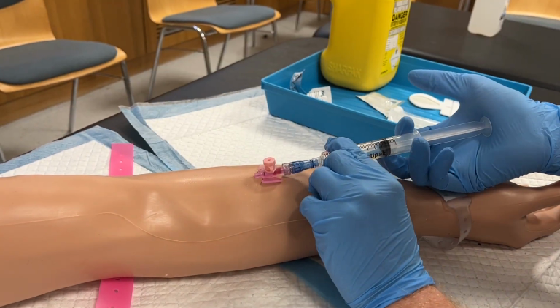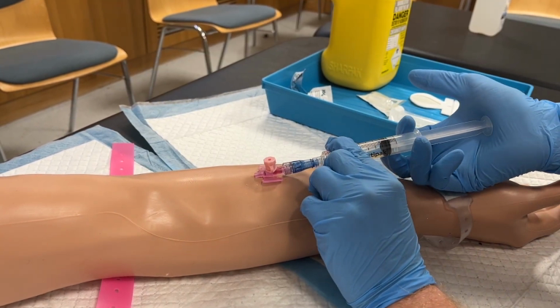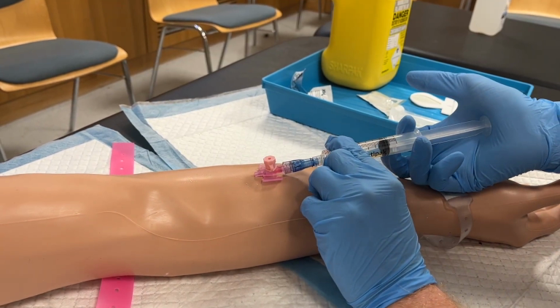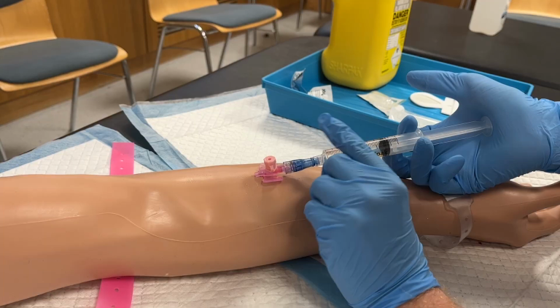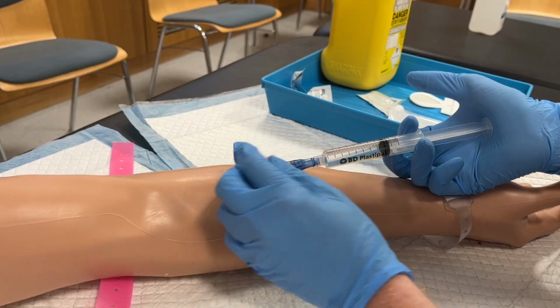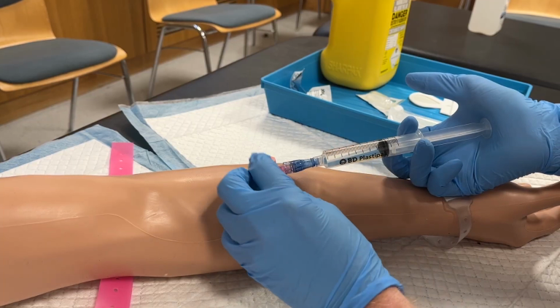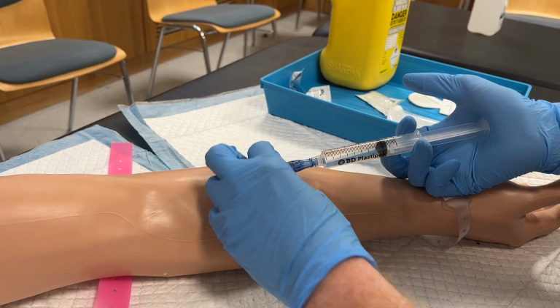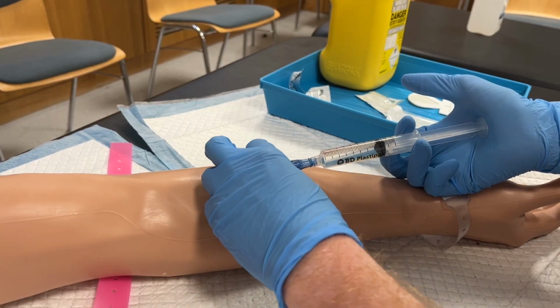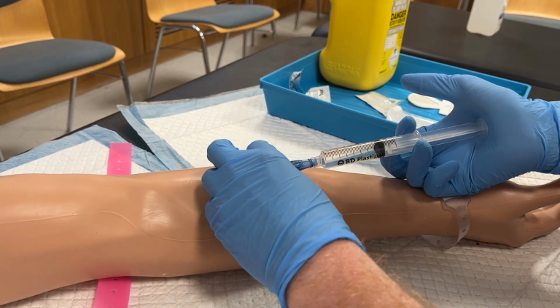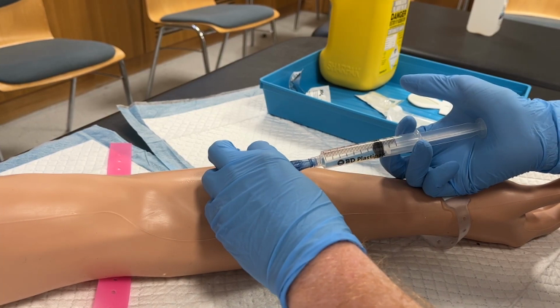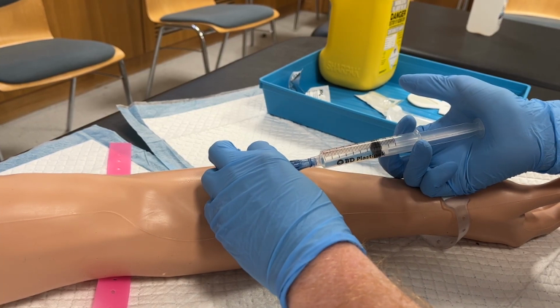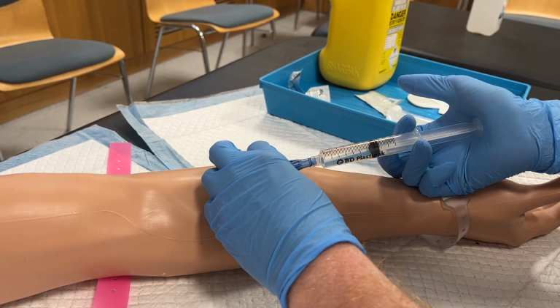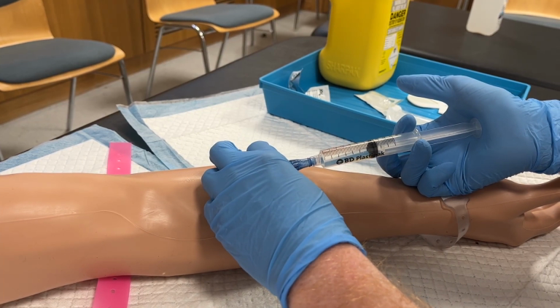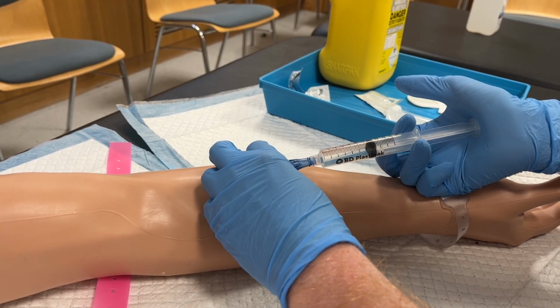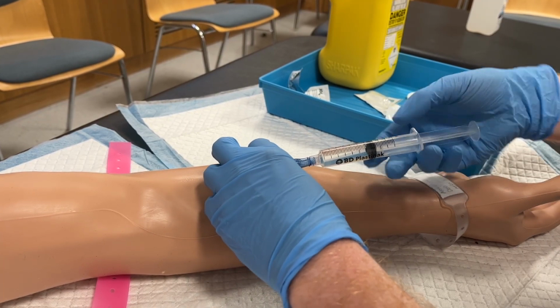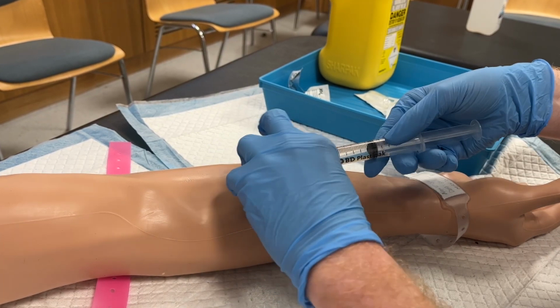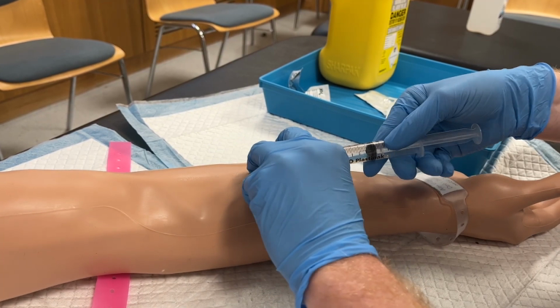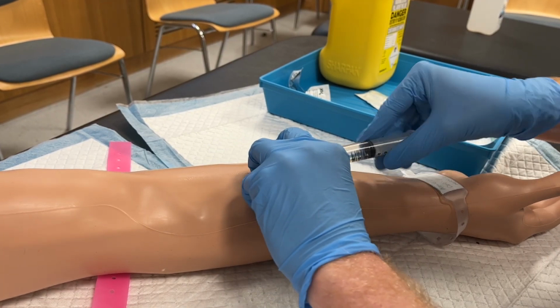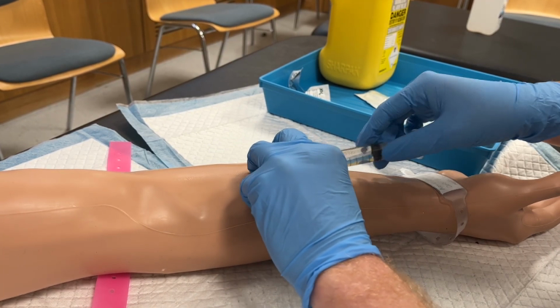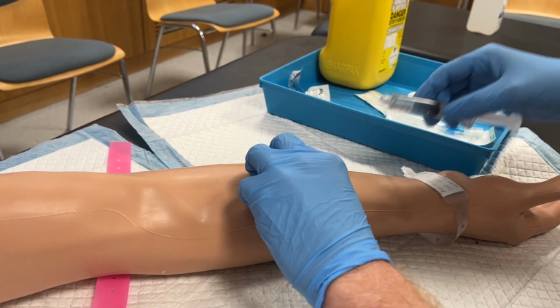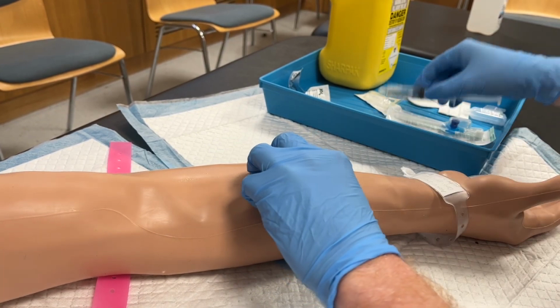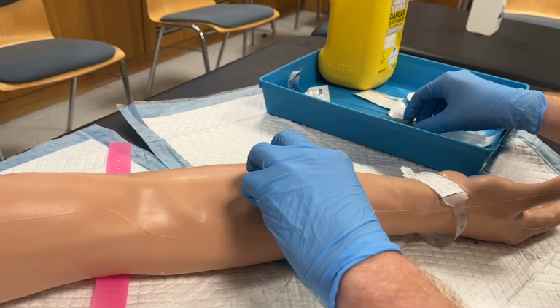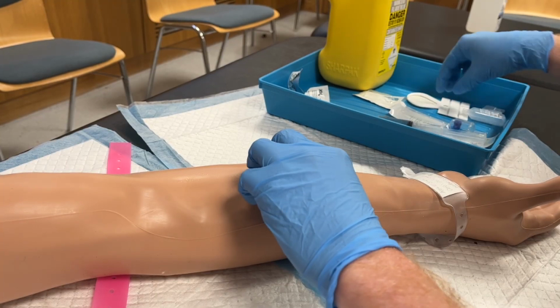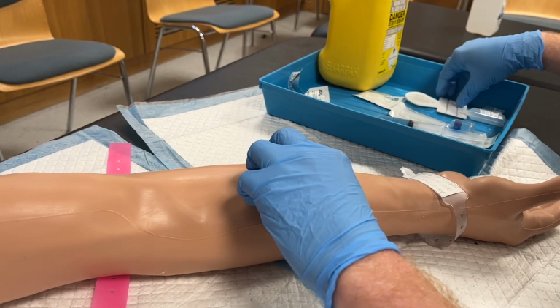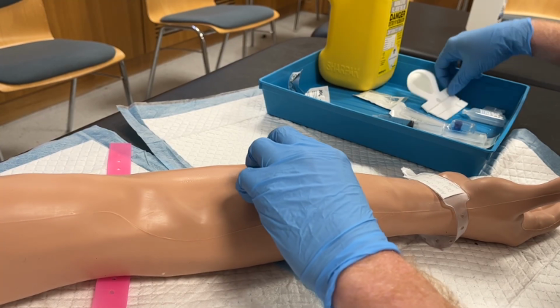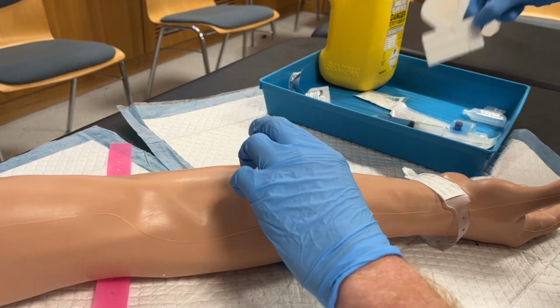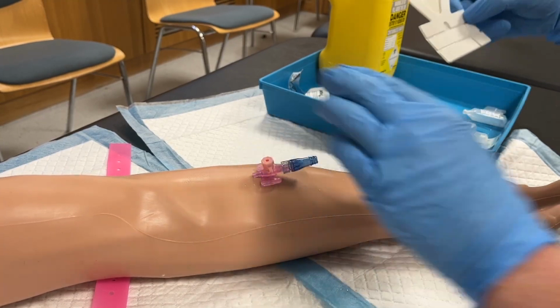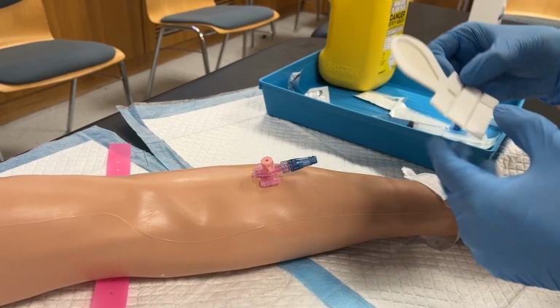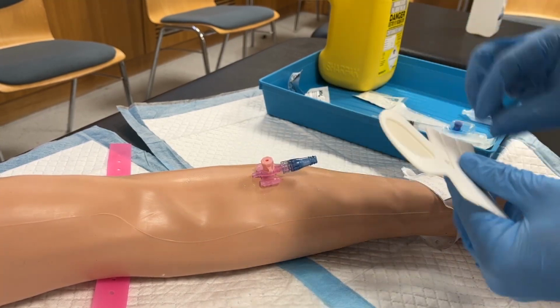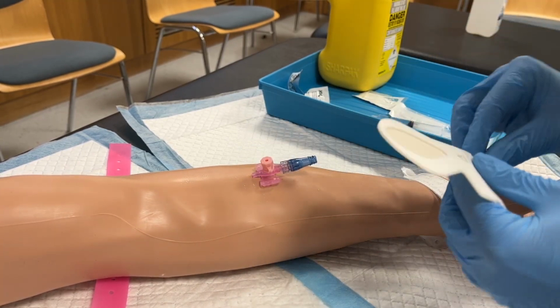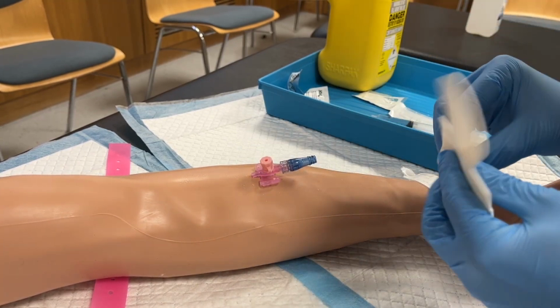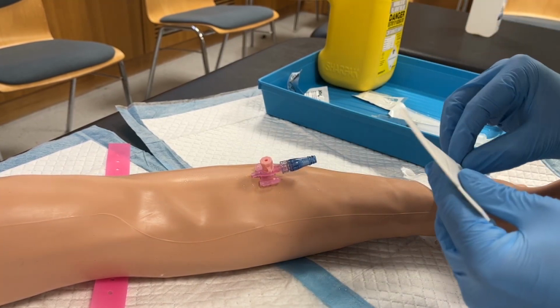Any pain or resistance at this point may indicate that the cannula is not in the vein and should not be used. Once this has been confirmed, the dressing is applied as normal.